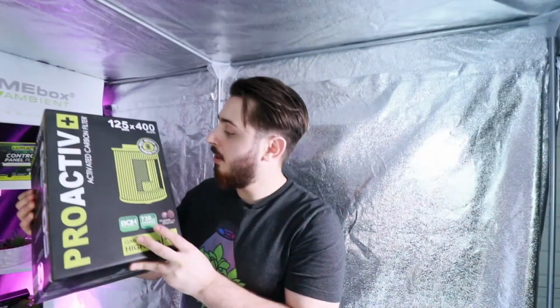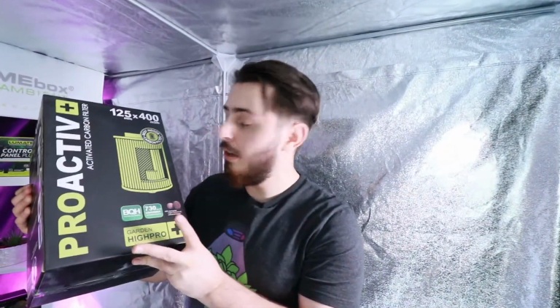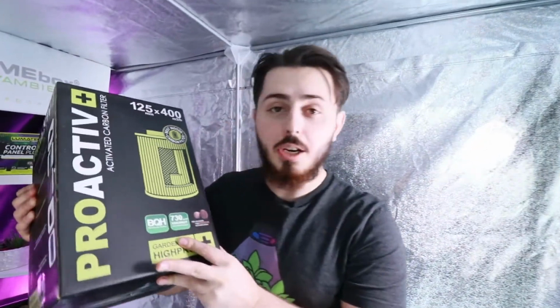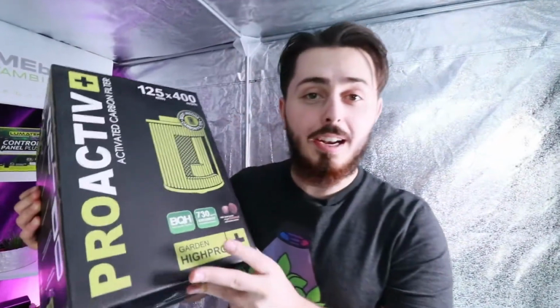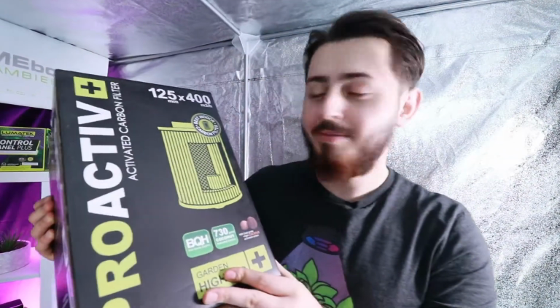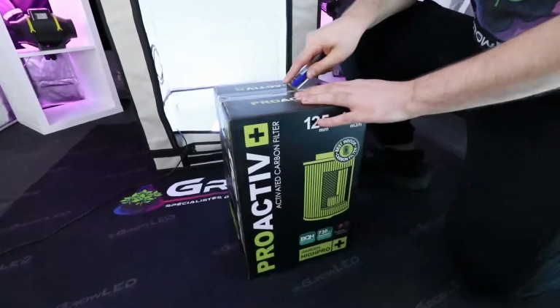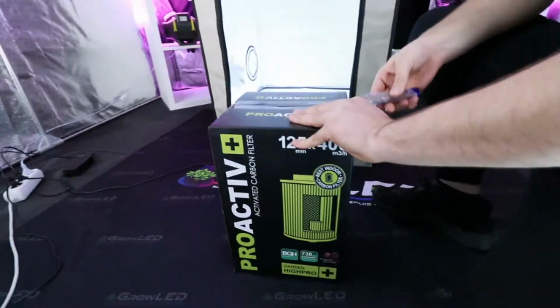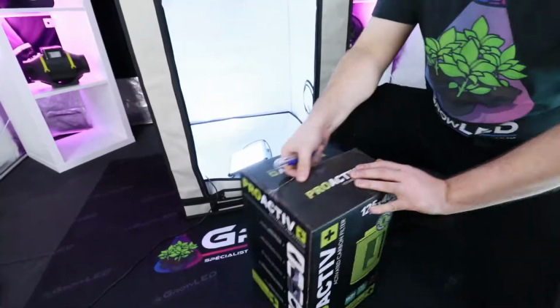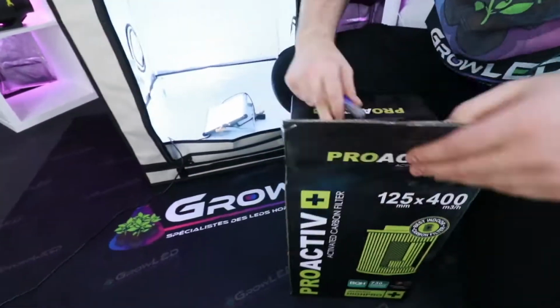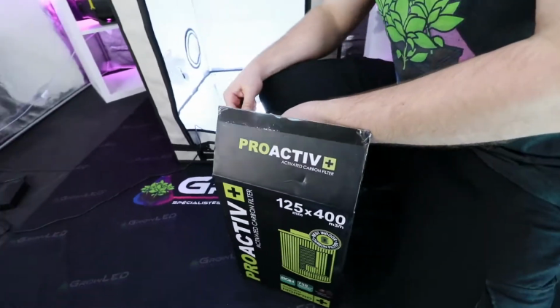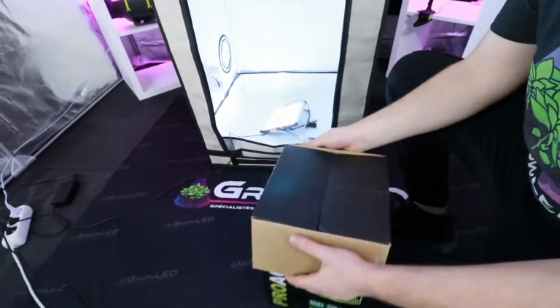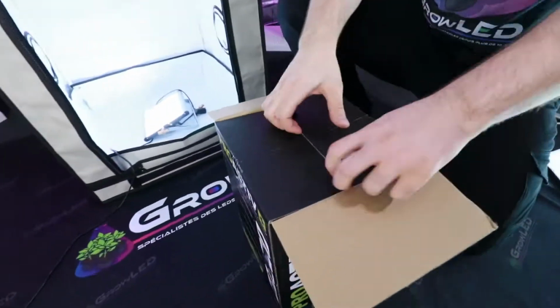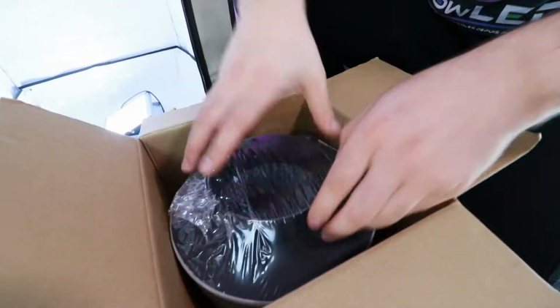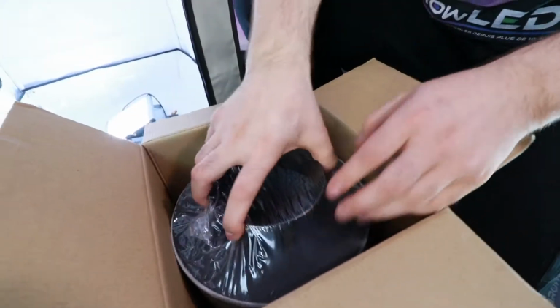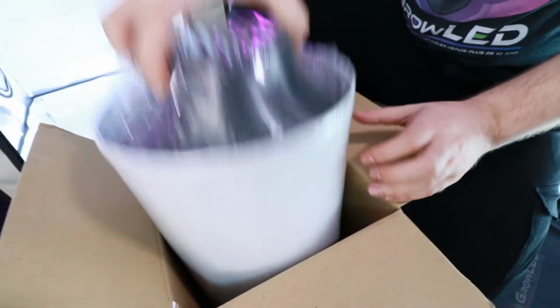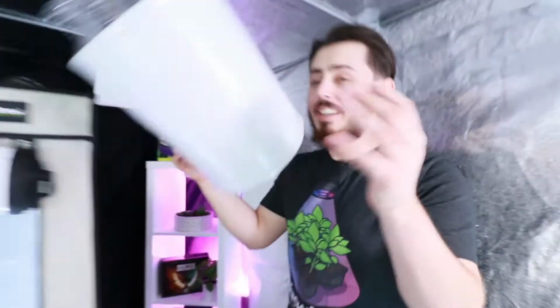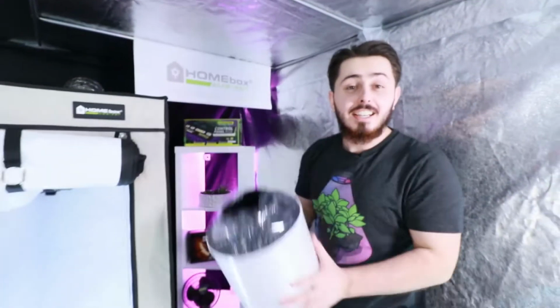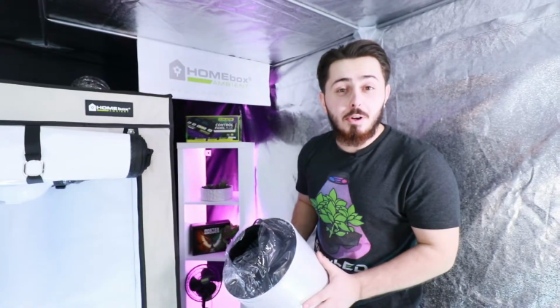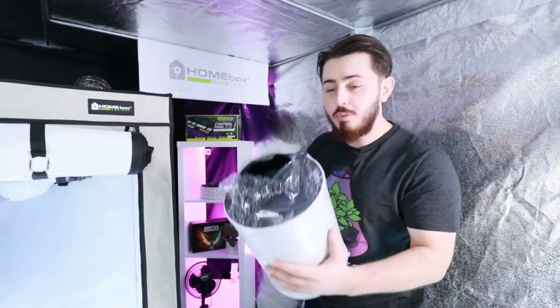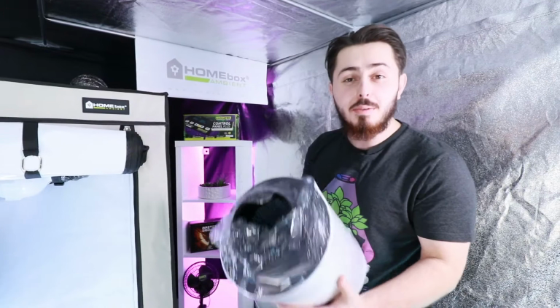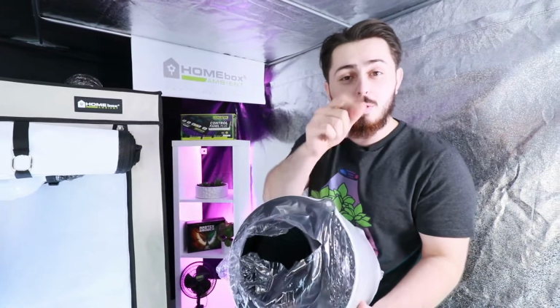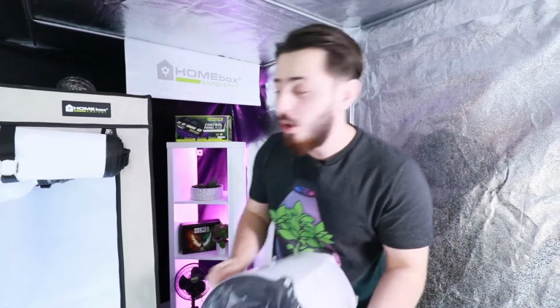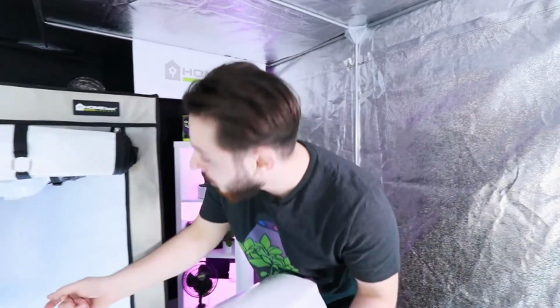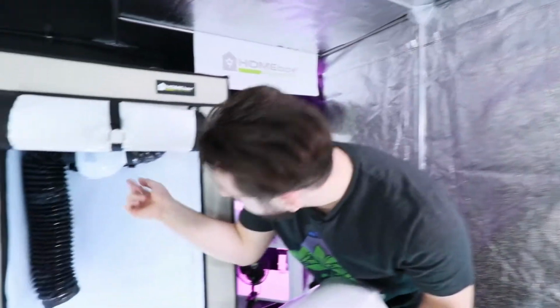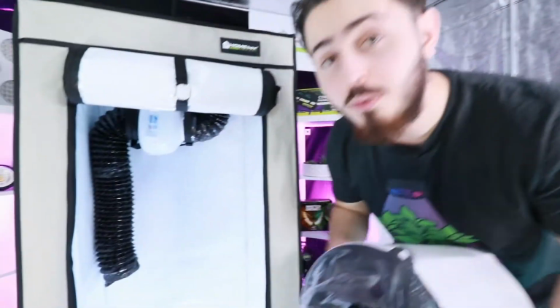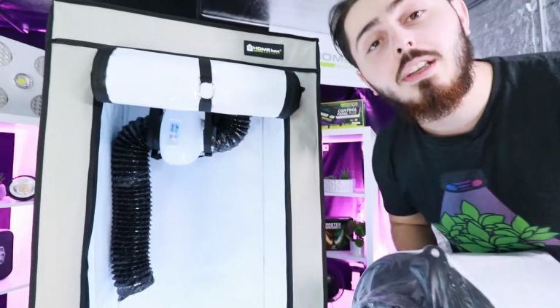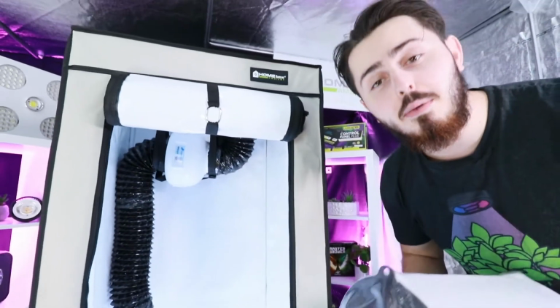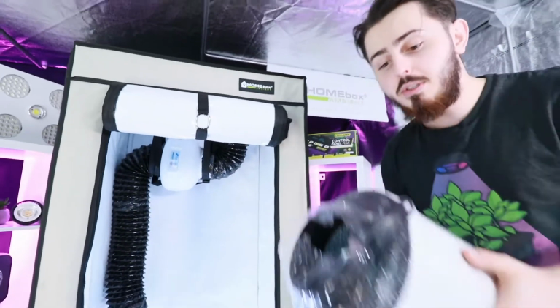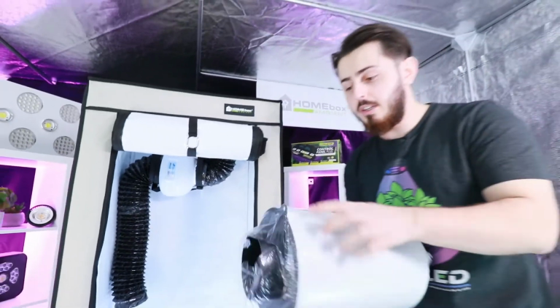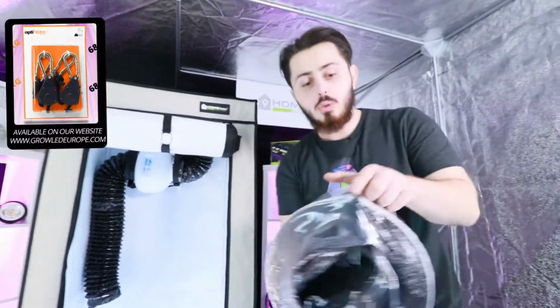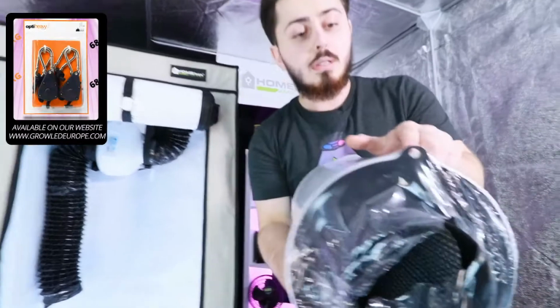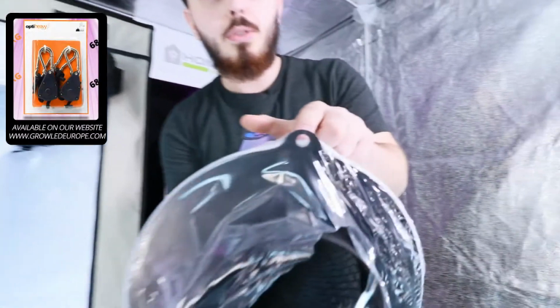As you may have noticed, the carbon filter is sold alone. You can hang it with the strap supplied with the box, or you have holes especially made for carabiners.